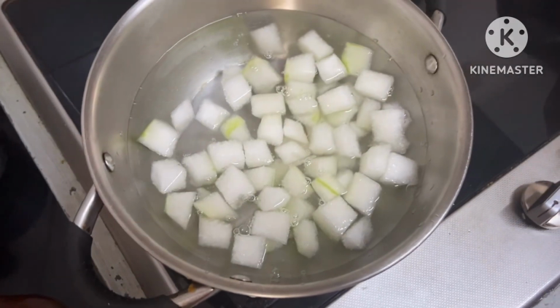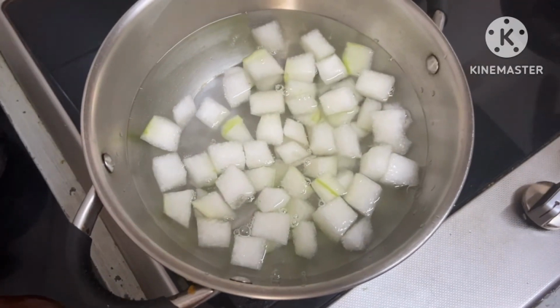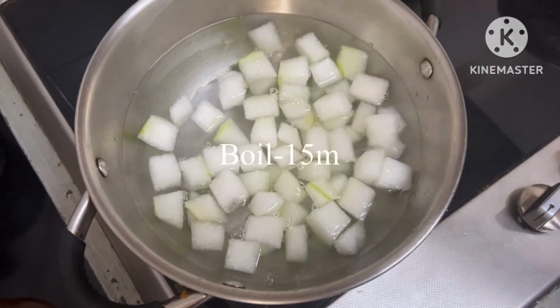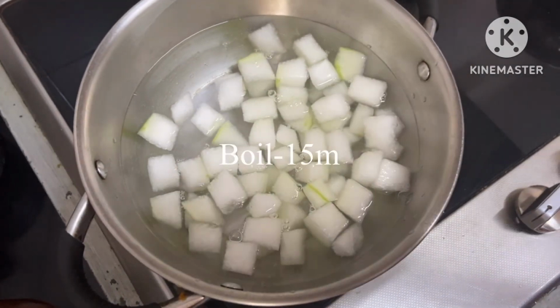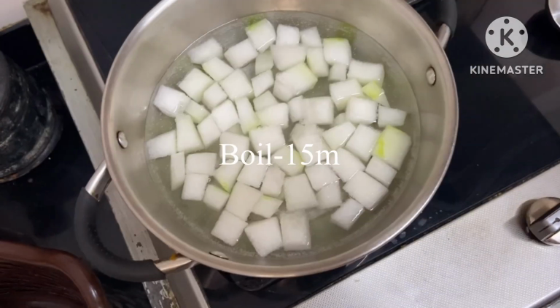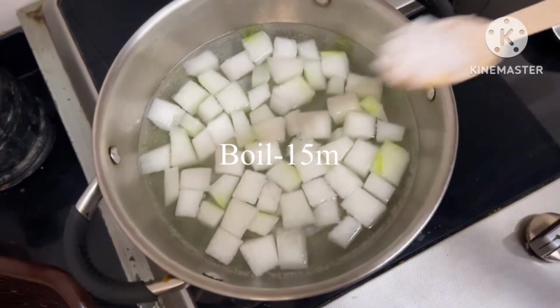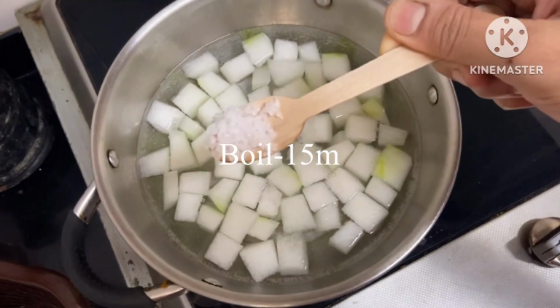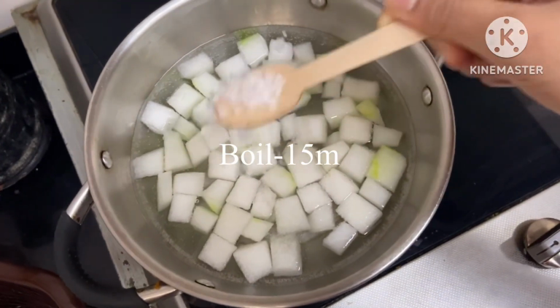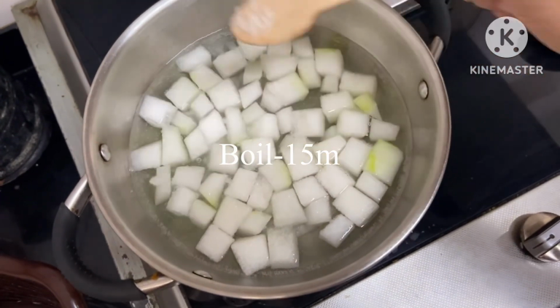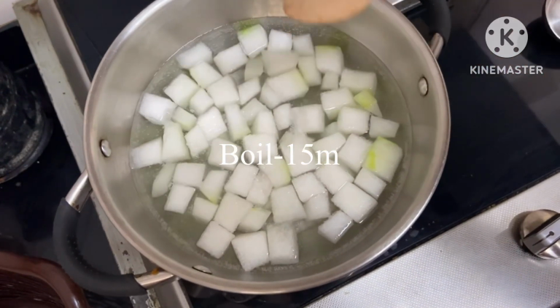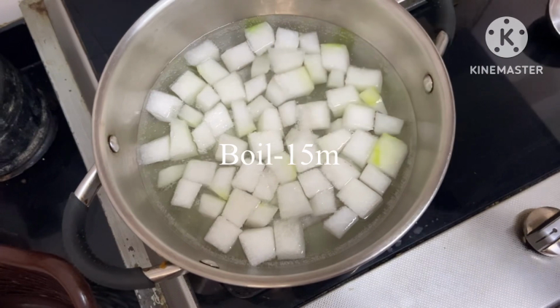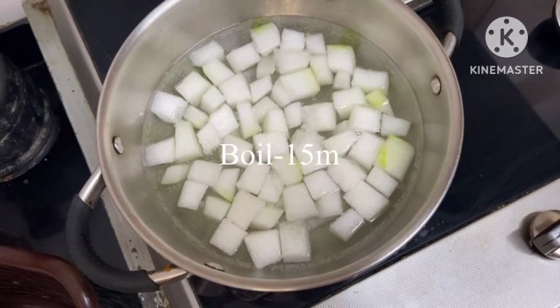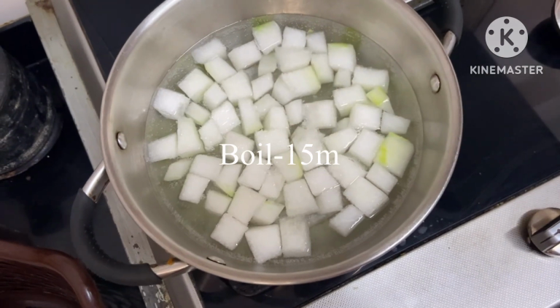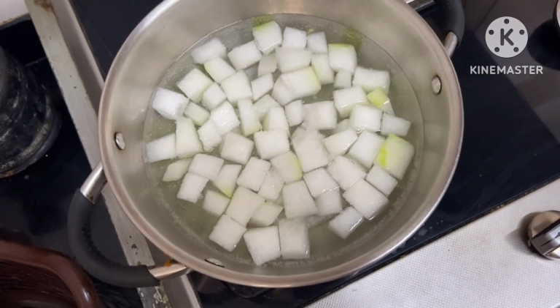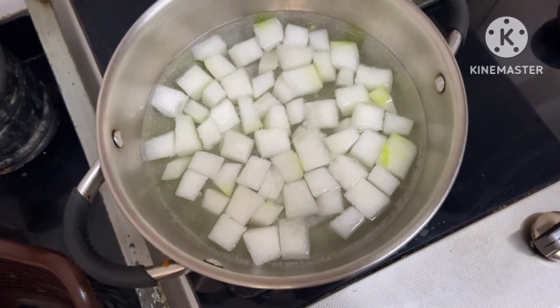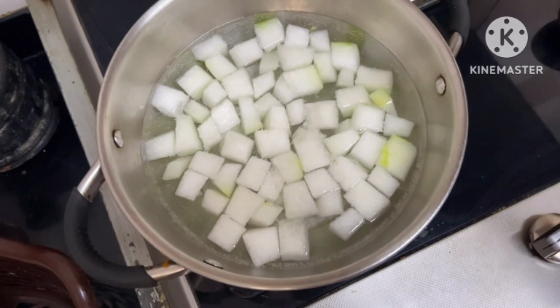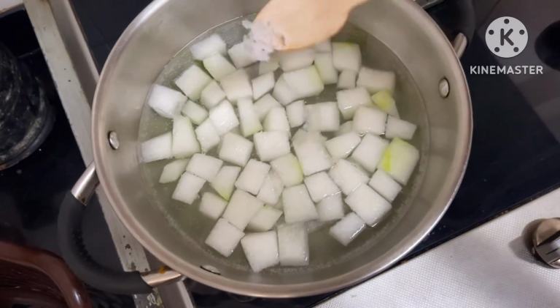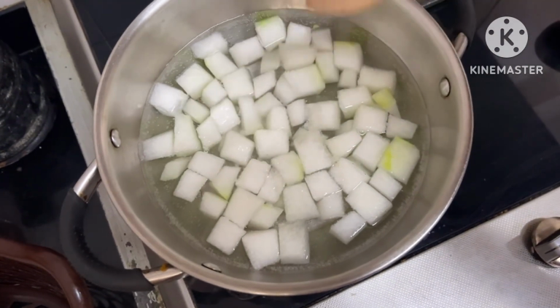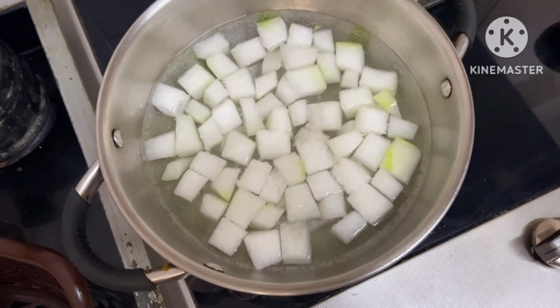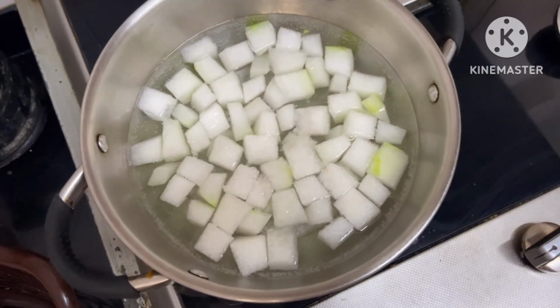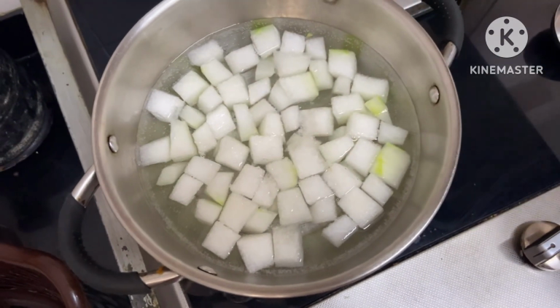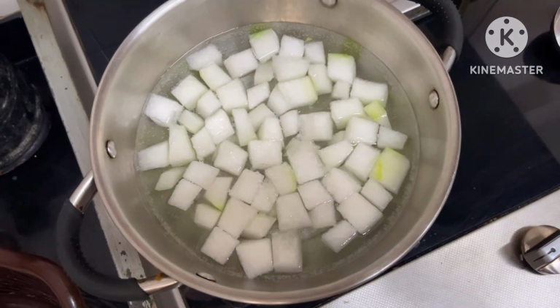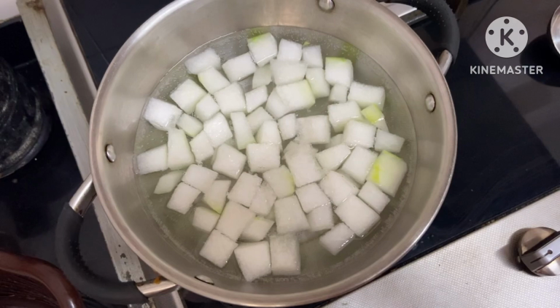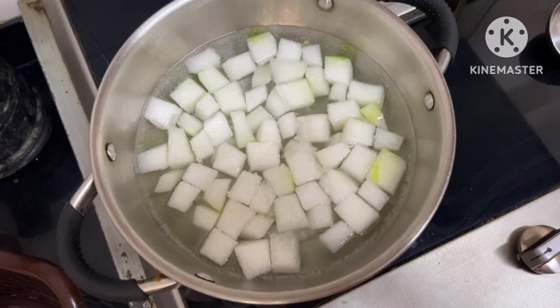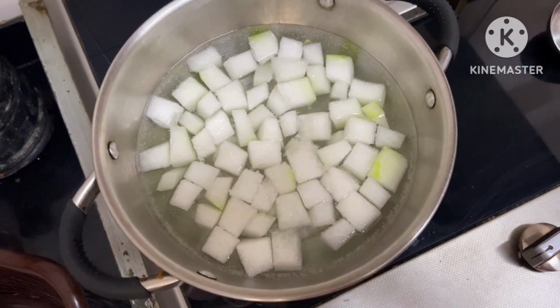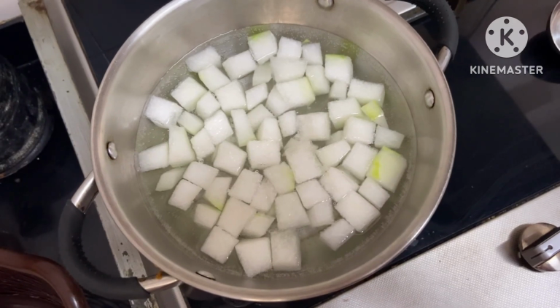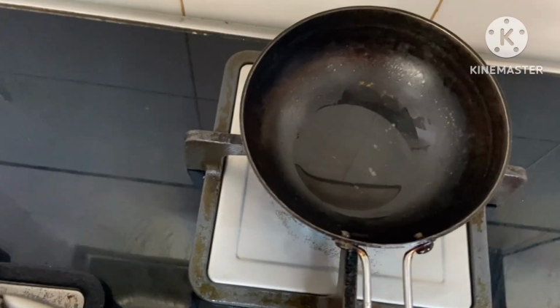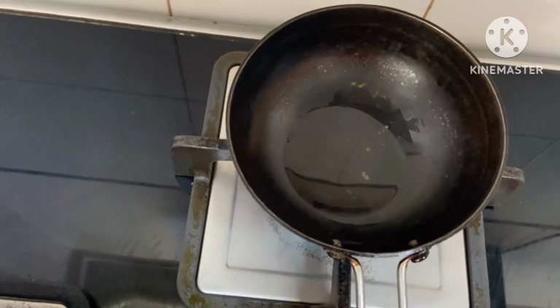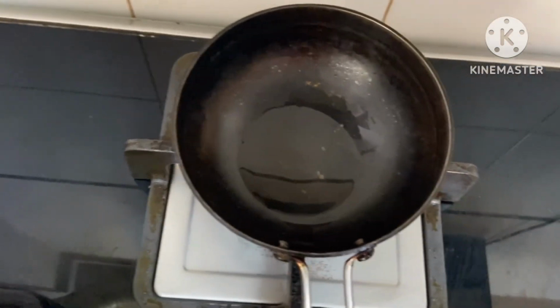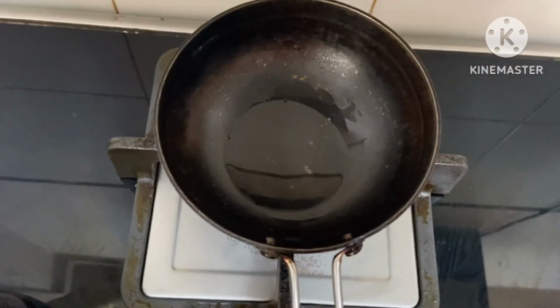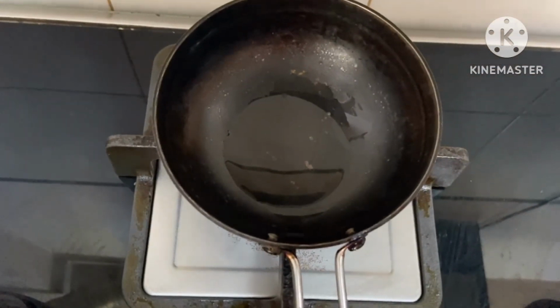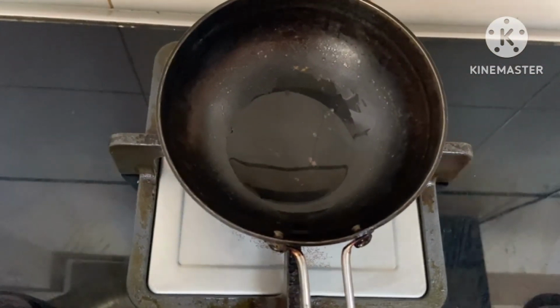I have to remove the egg white. When we are working with the egg white, we will use the egg white. Take one of the egg white and keep it.